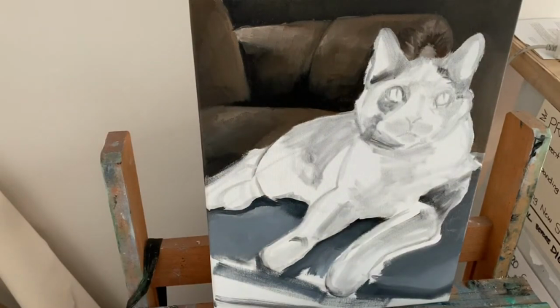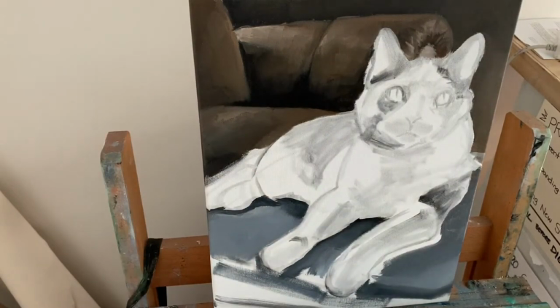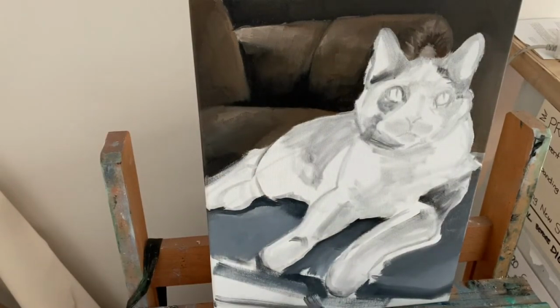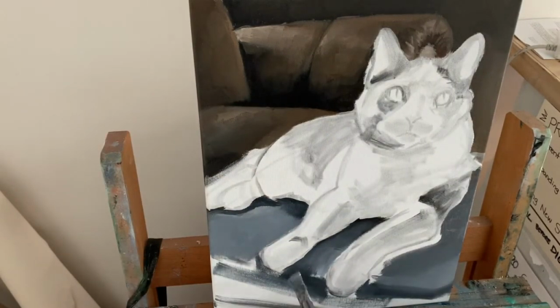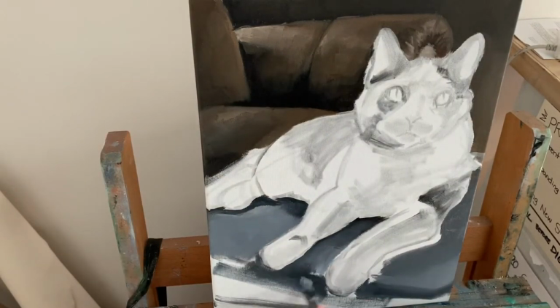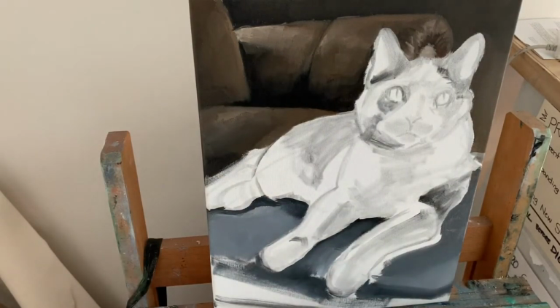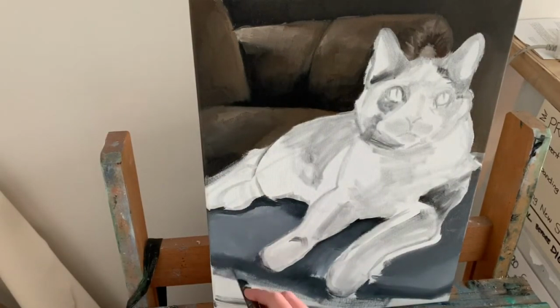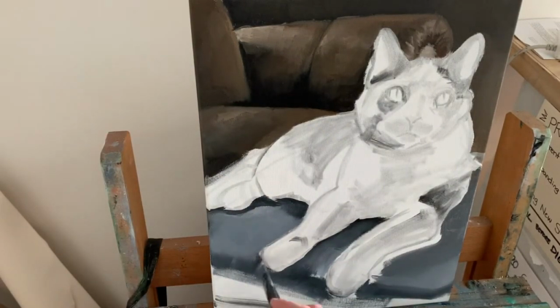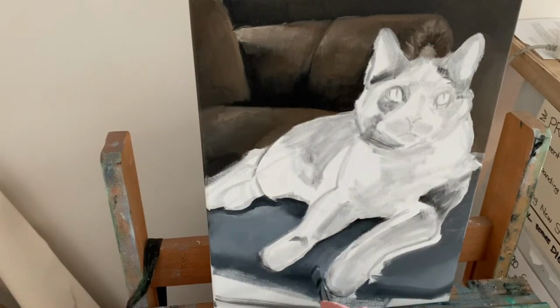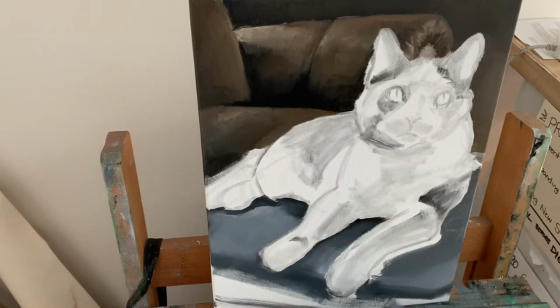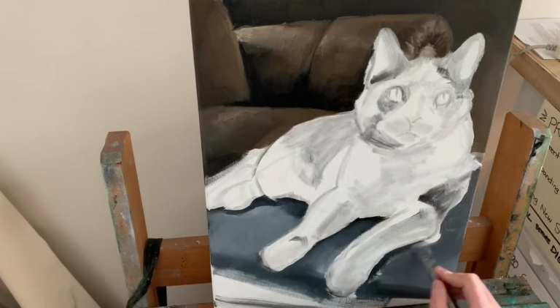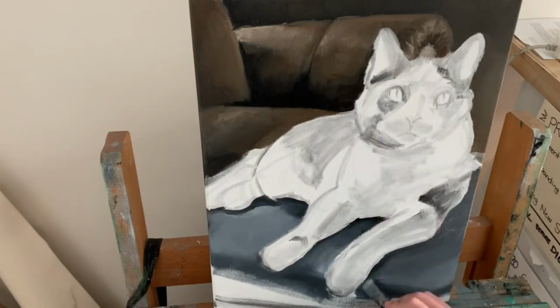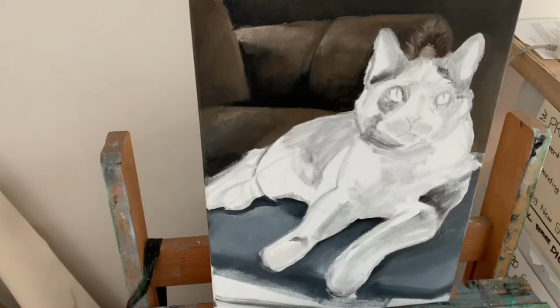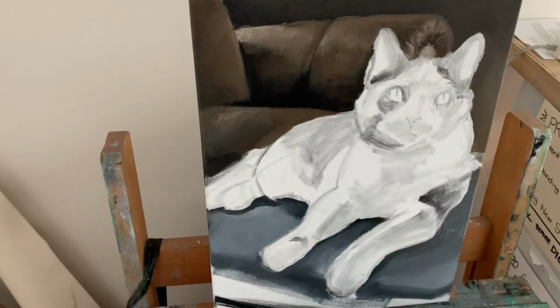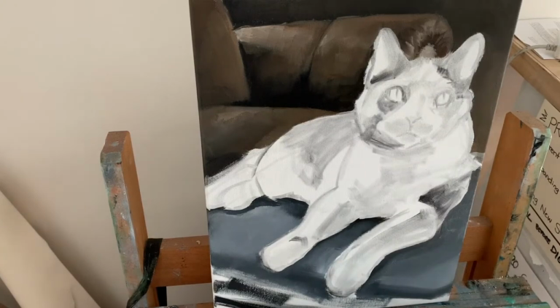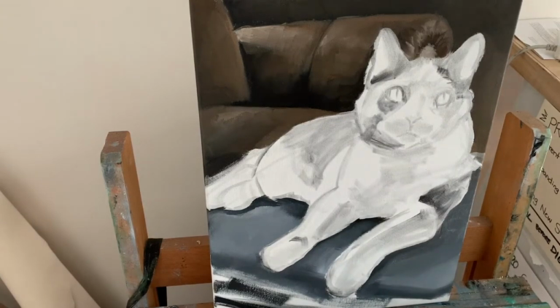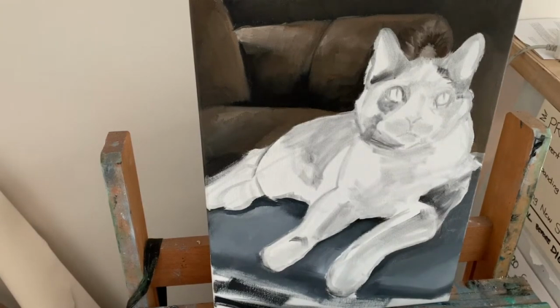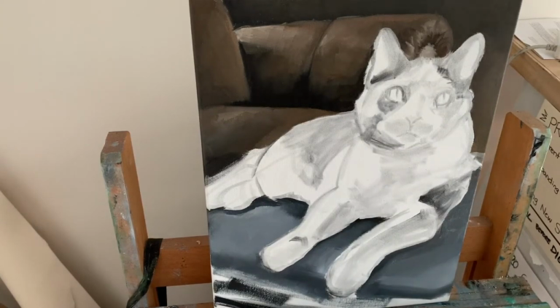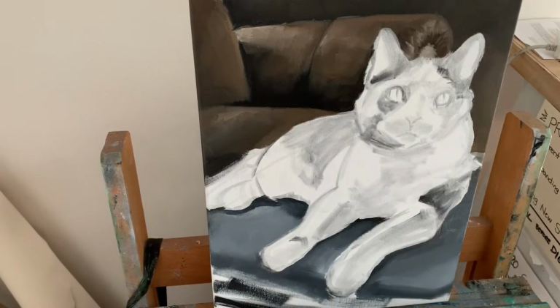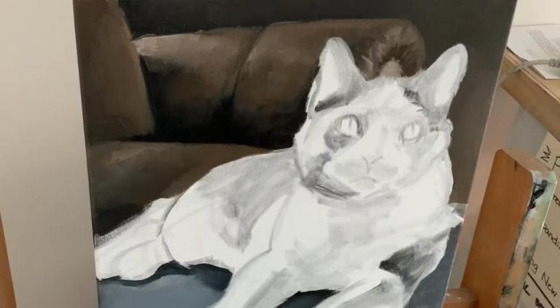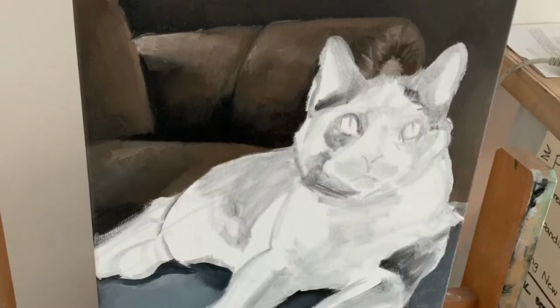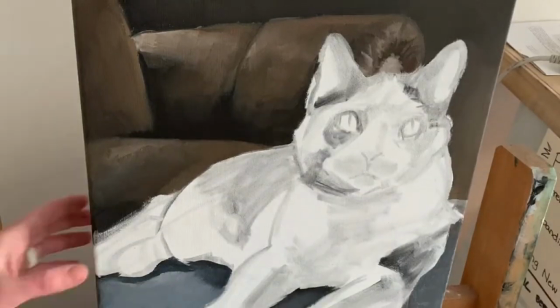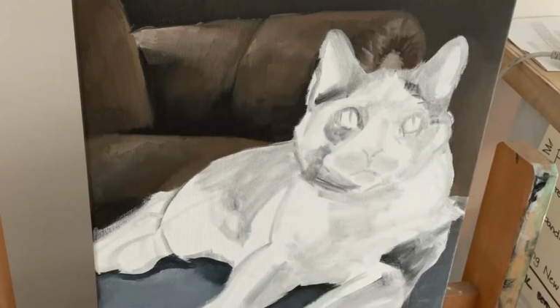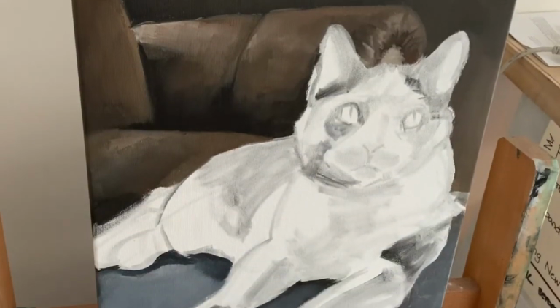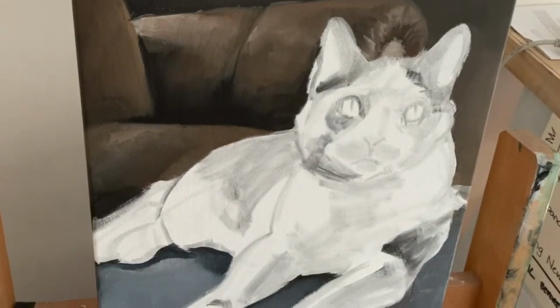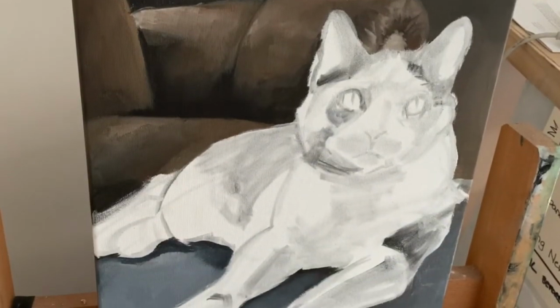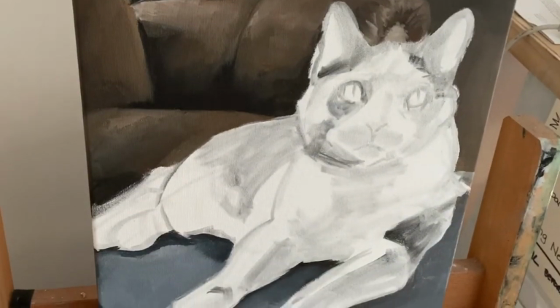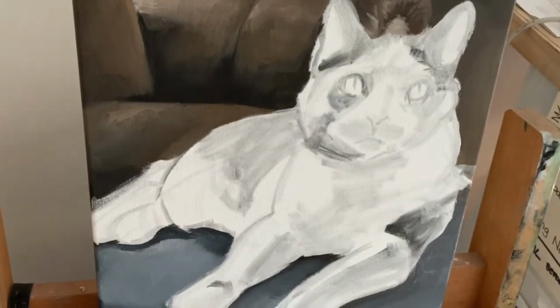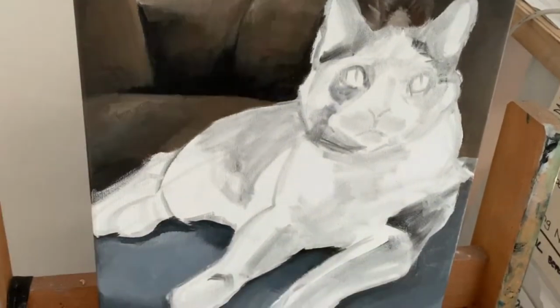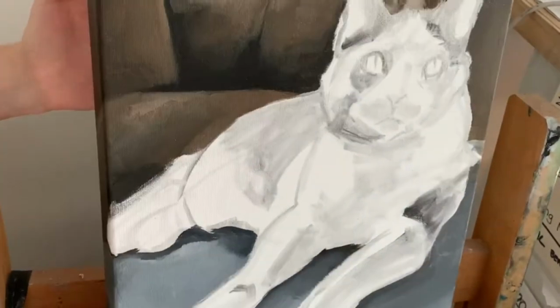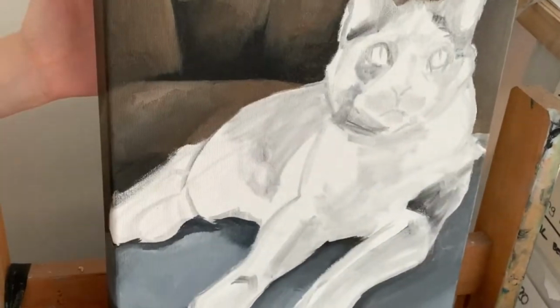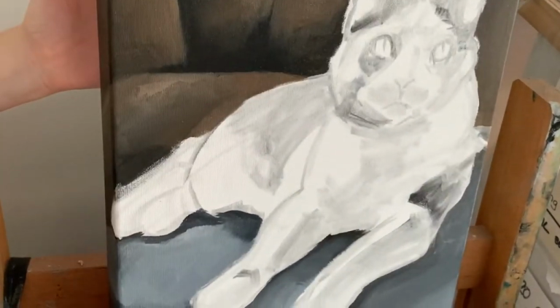After the background's in, then I get to move on to Gemini herself, and we're going to start blocking in shadows and getting into all of those fun fur details.